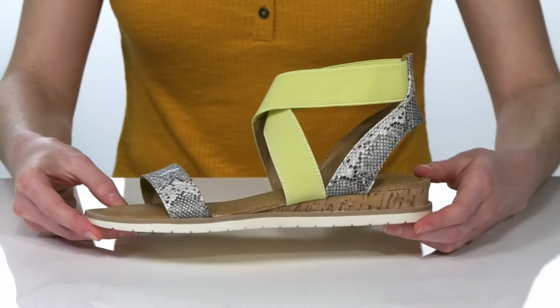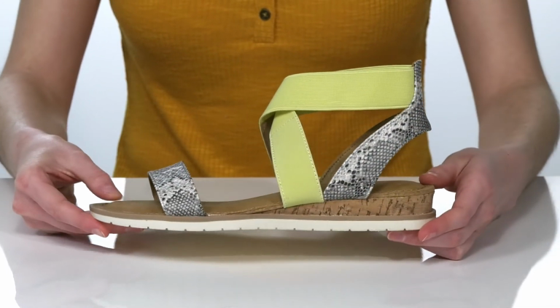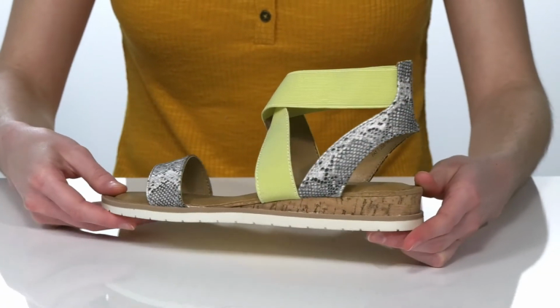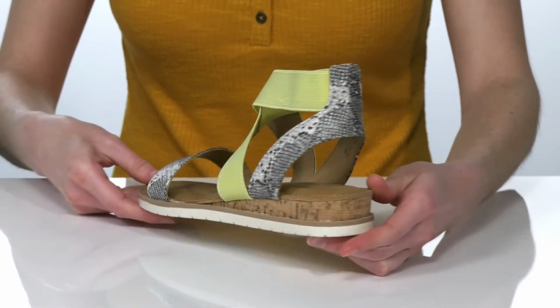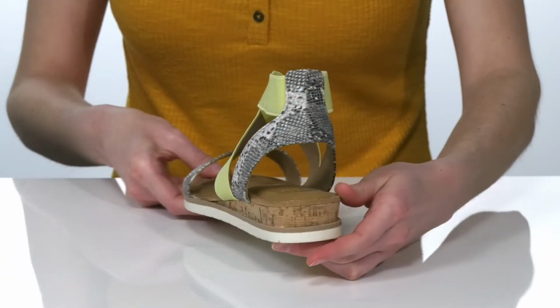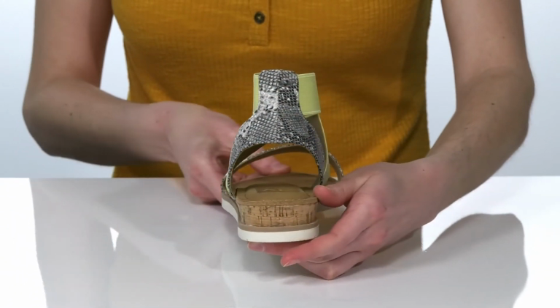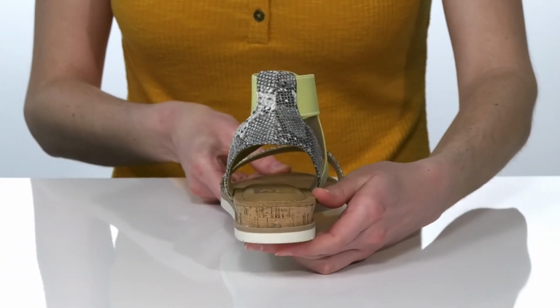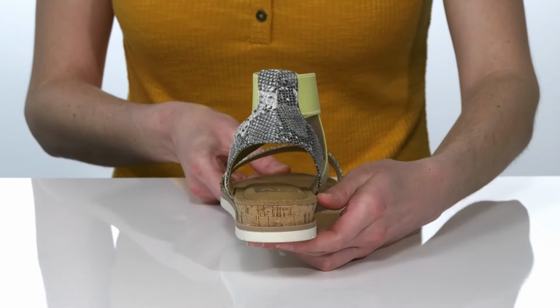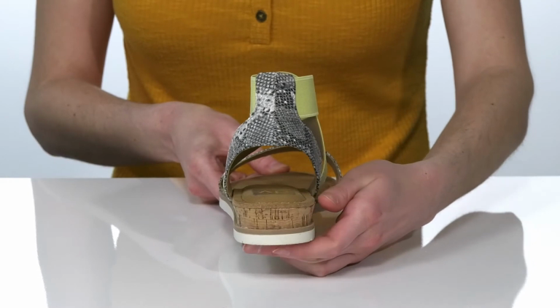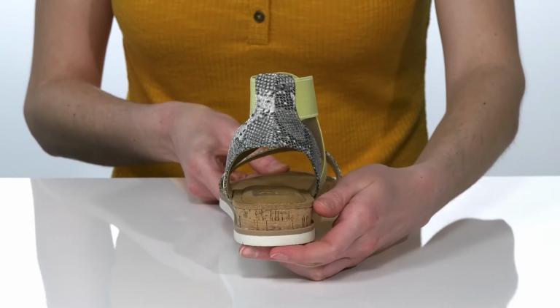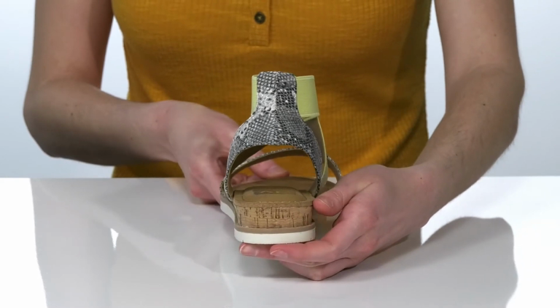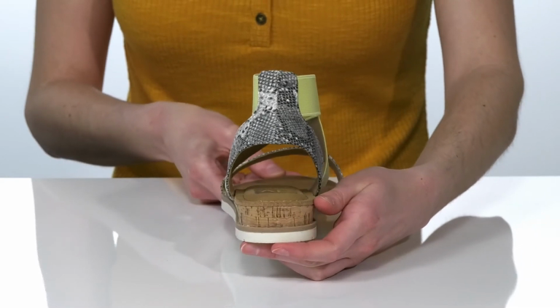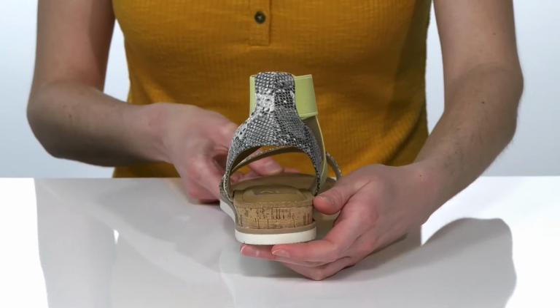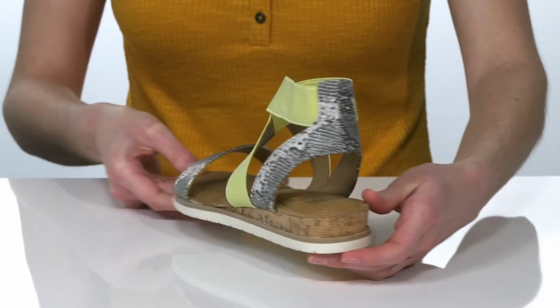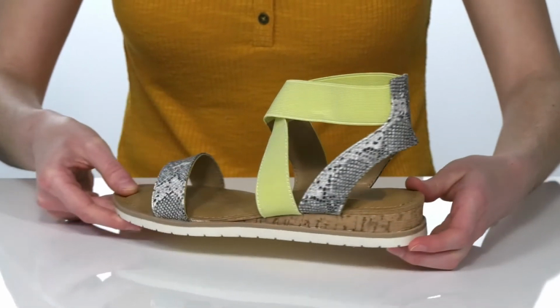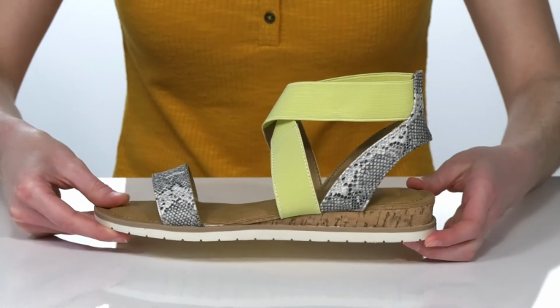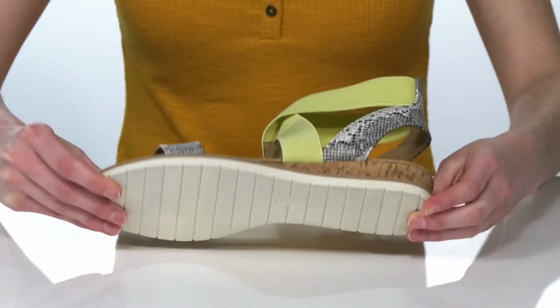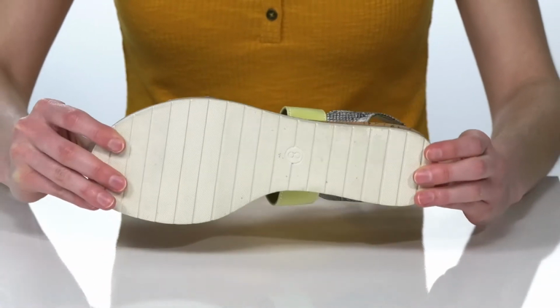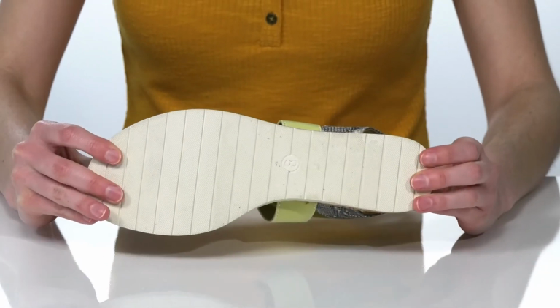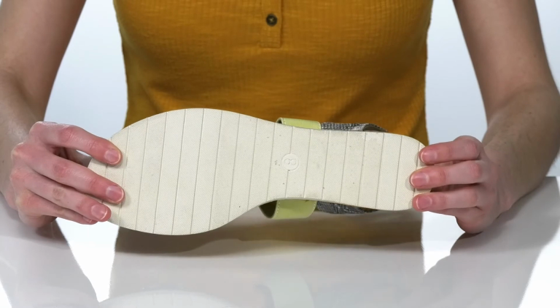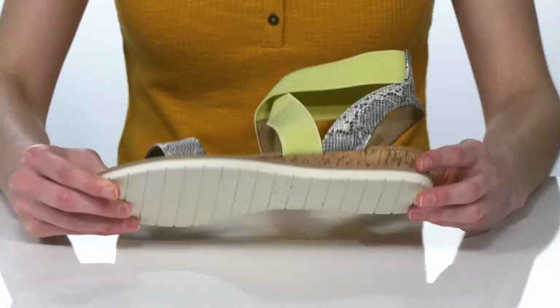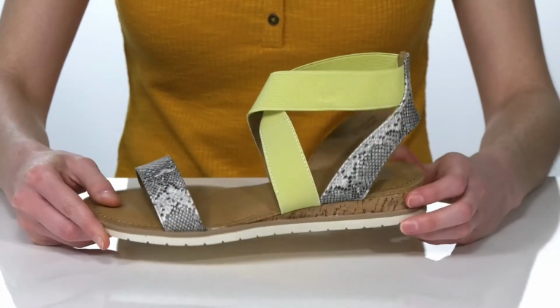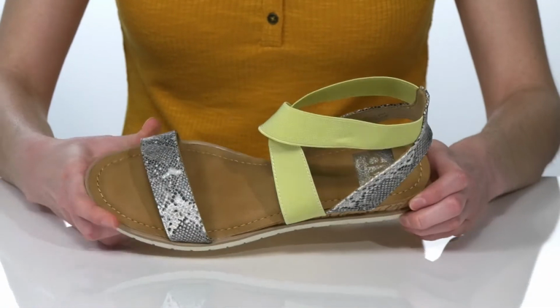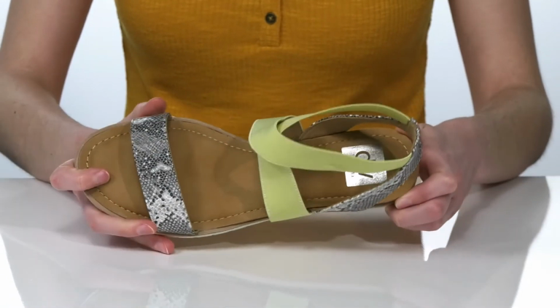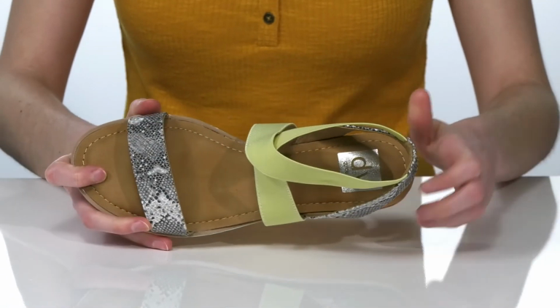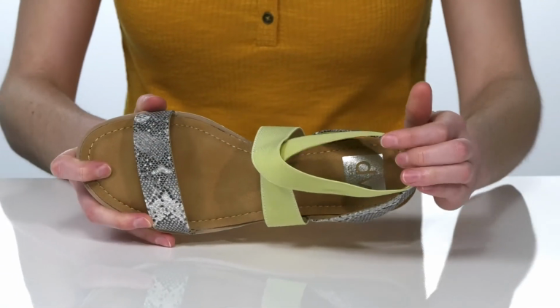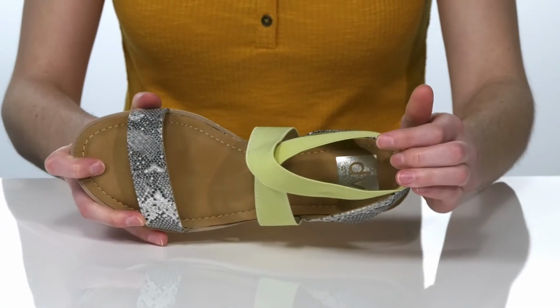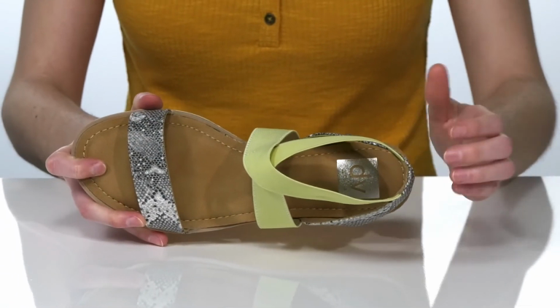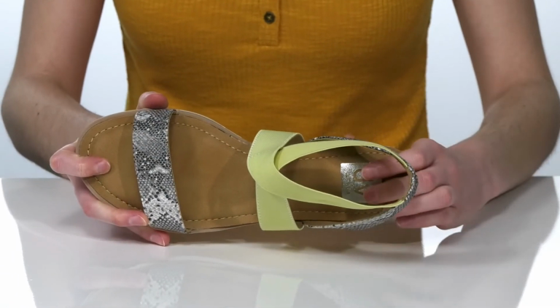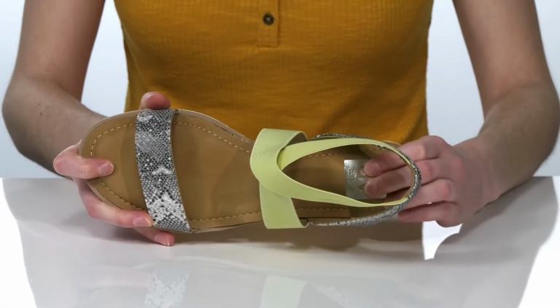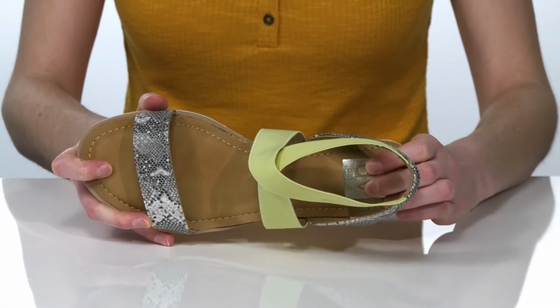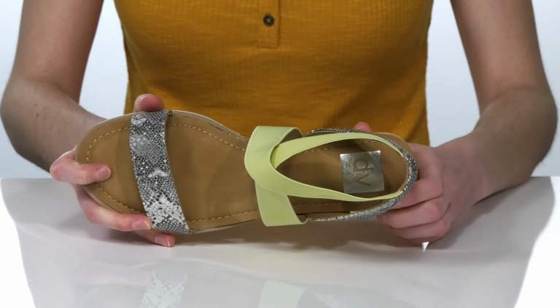The wedge heel at the back is wrapped in cork and is about an inch and a half tall for a moderate boost. The outsole is lightly textured for traction, and inside they have a comfortable lining and a padded footbed.